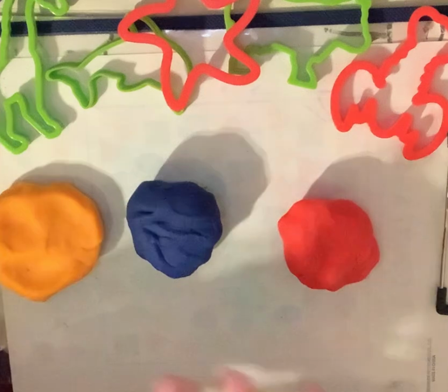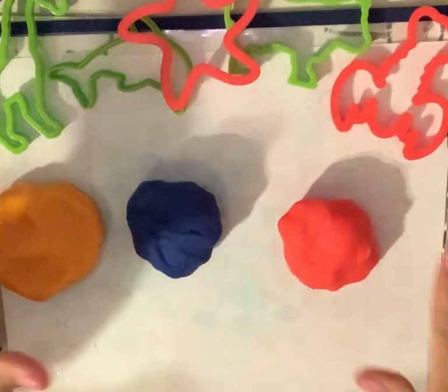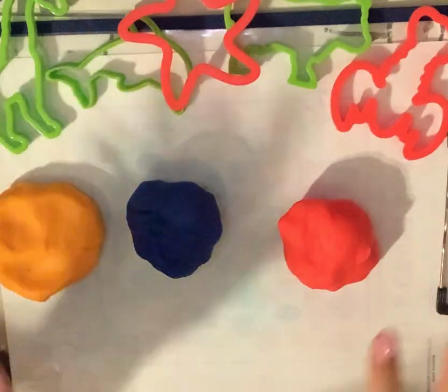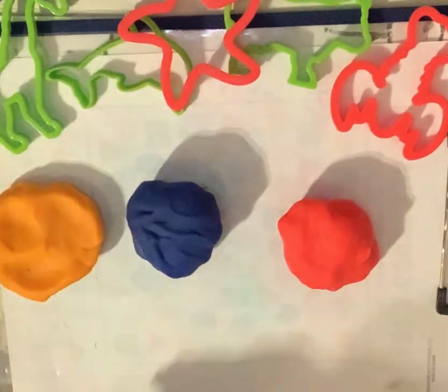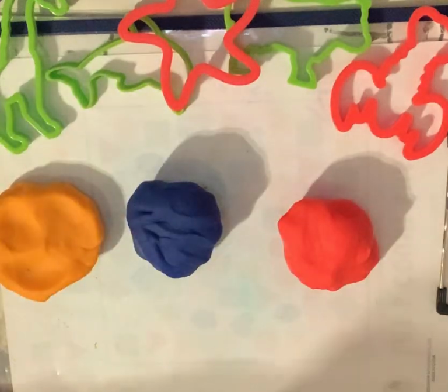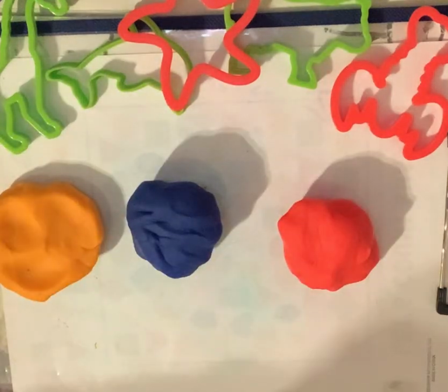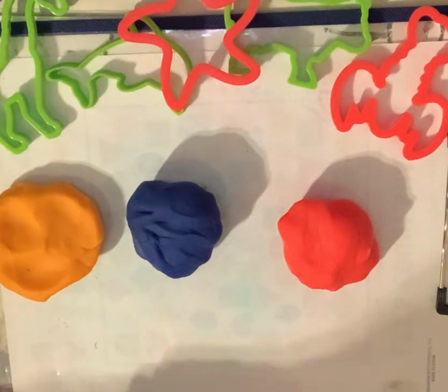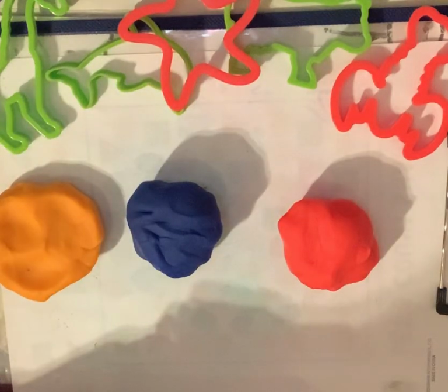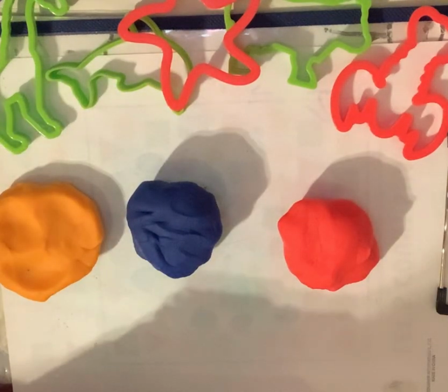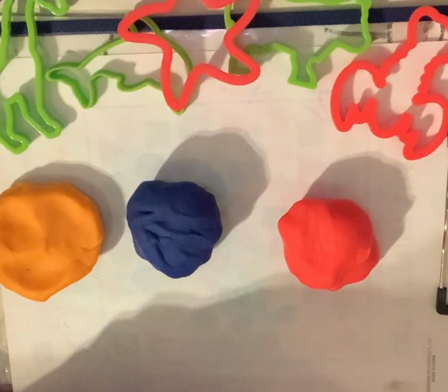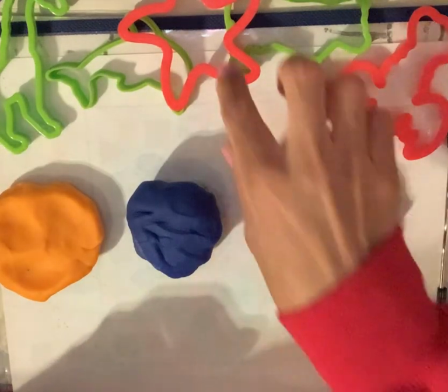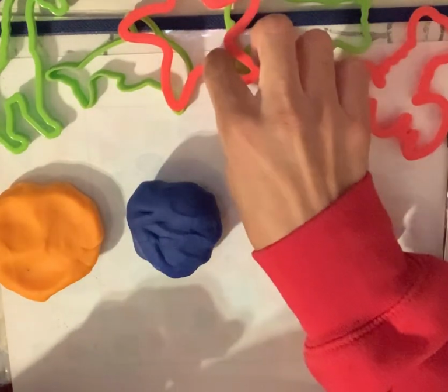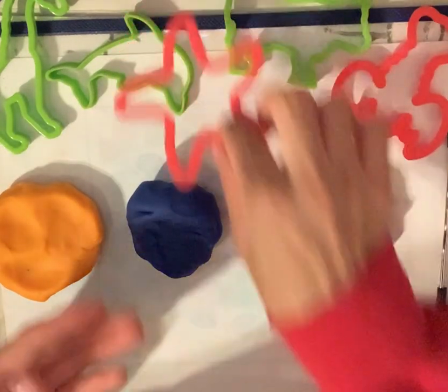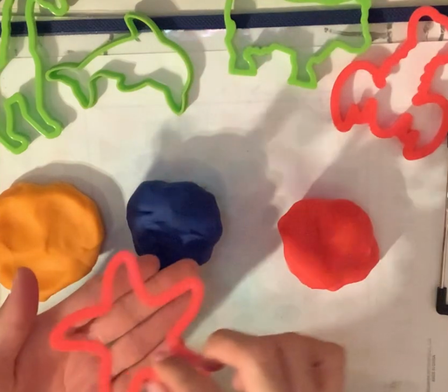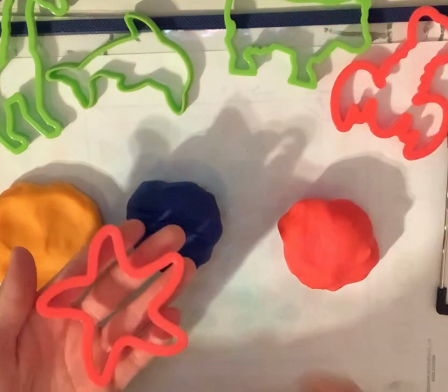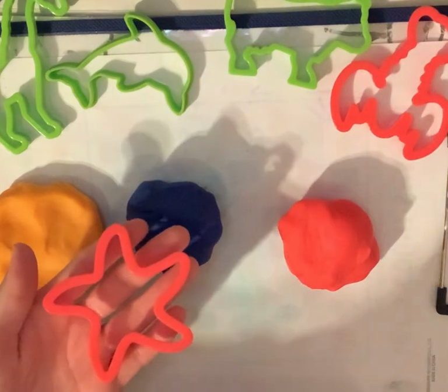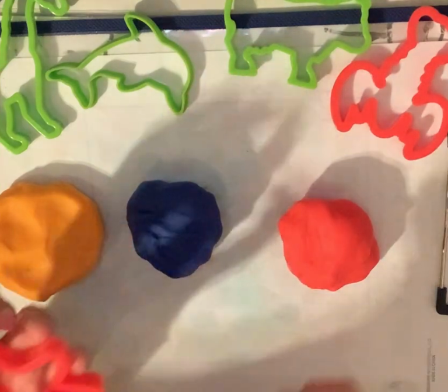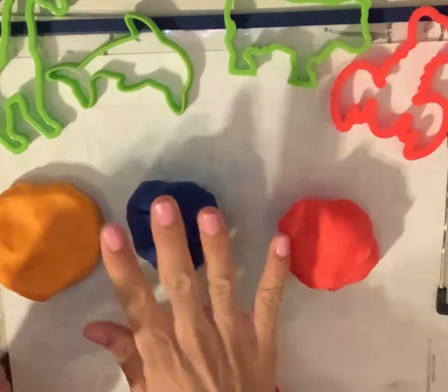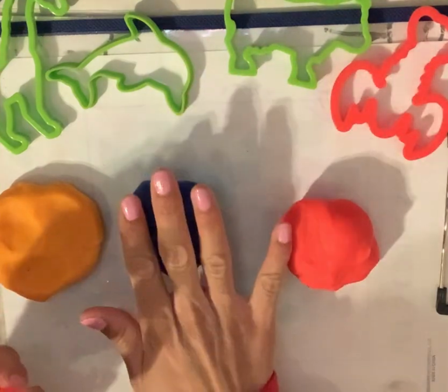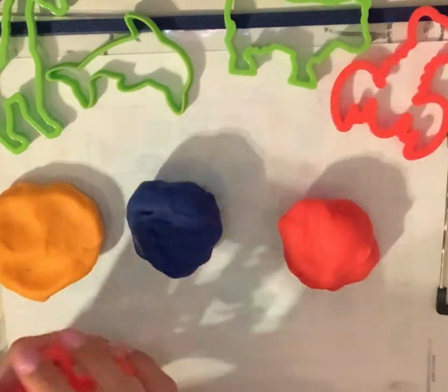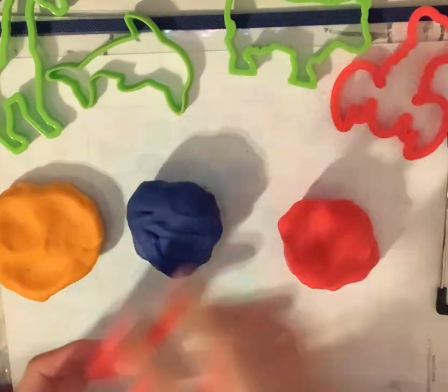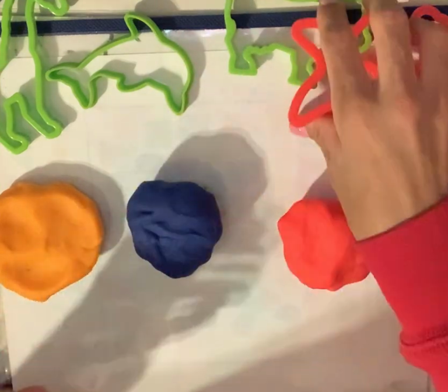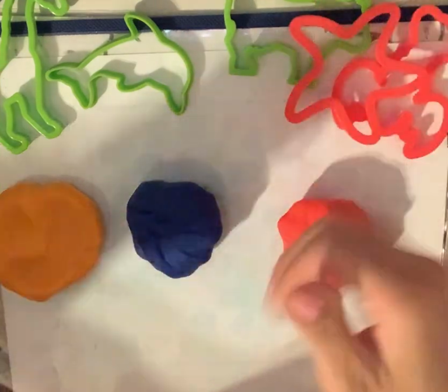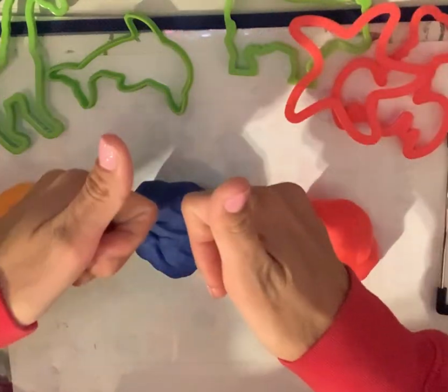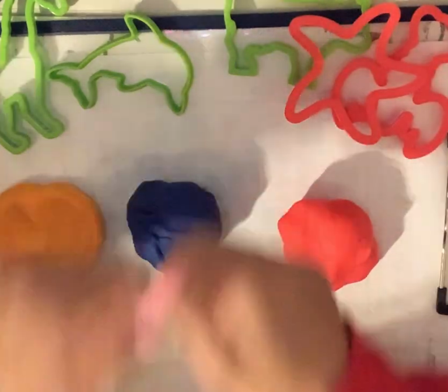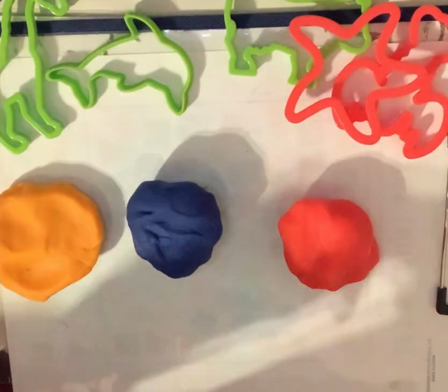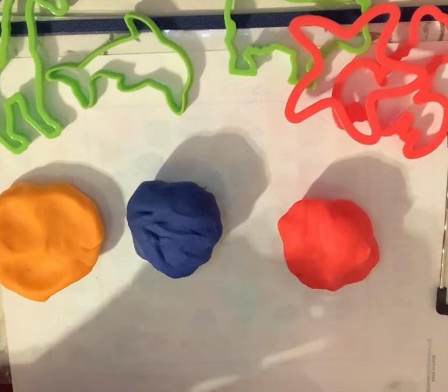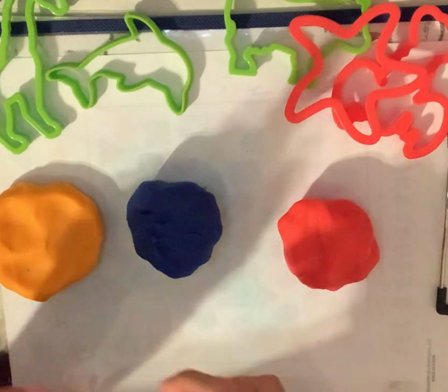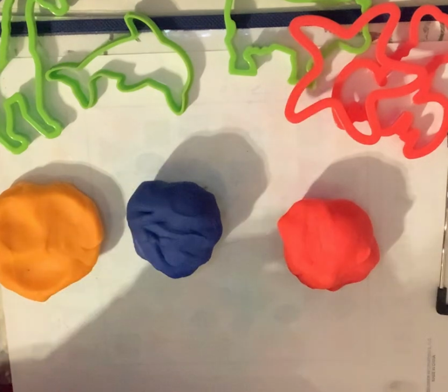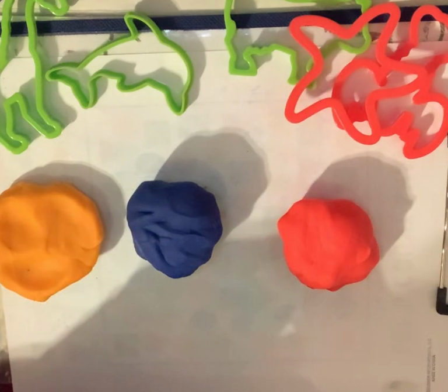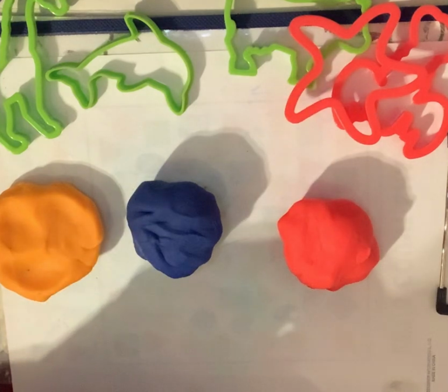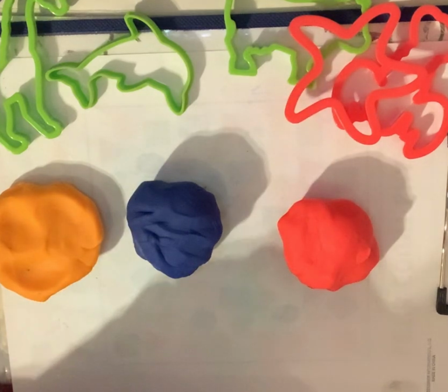Hello everyone, welcome to Numbers and Colors. Today we are going to make different creatures using Play-Doh. Please make sure to like this video and also don't forget to subscribe to the channel. Thank you.